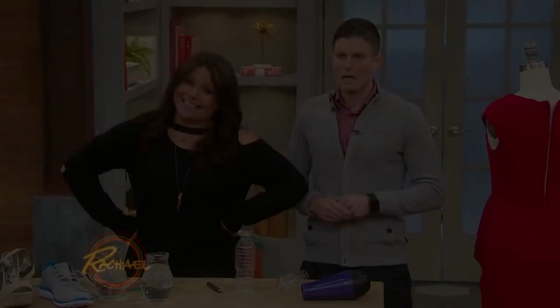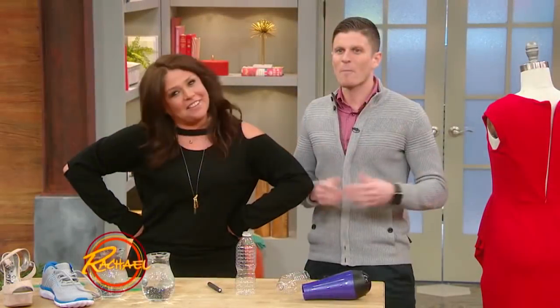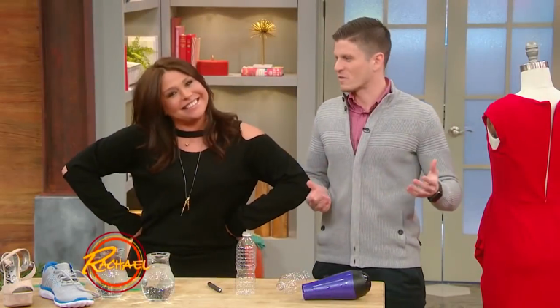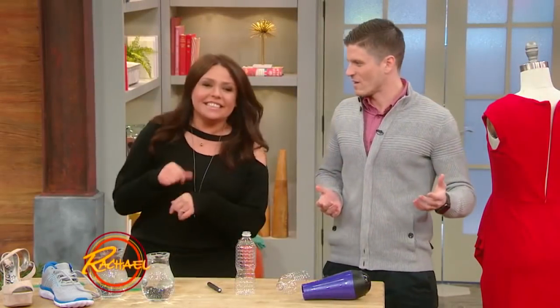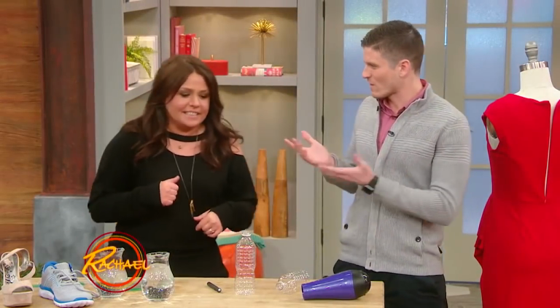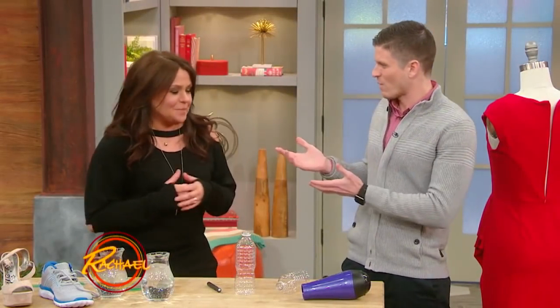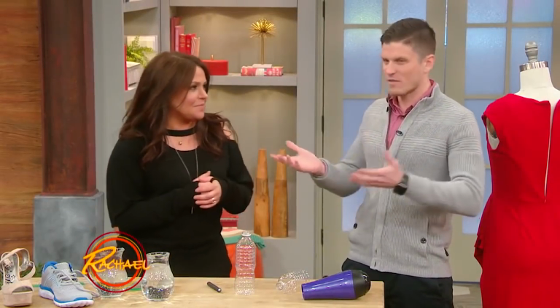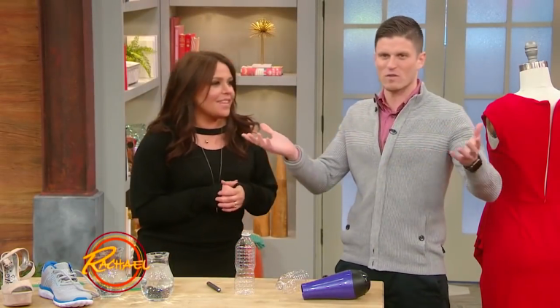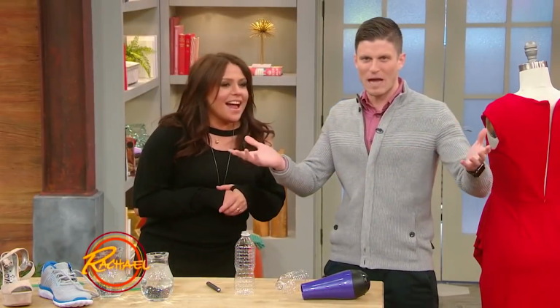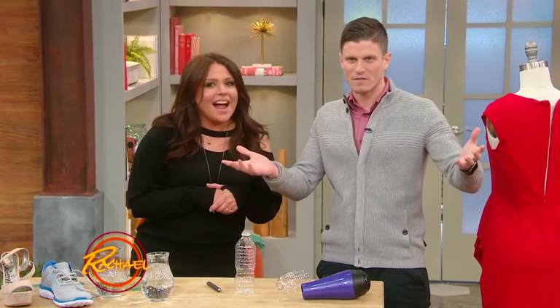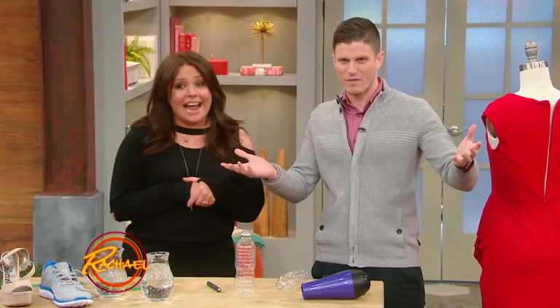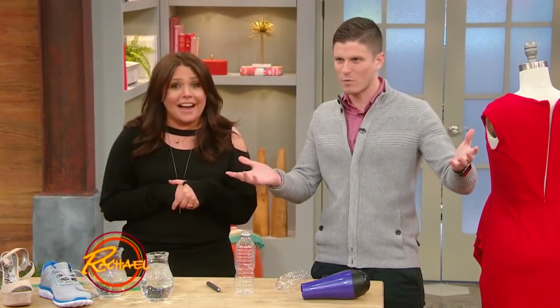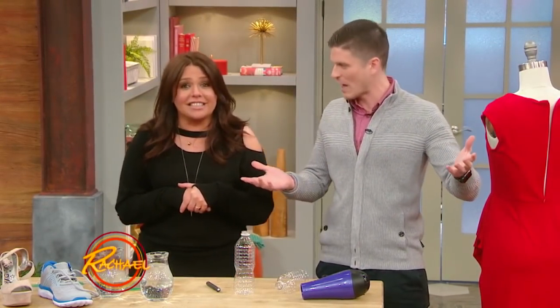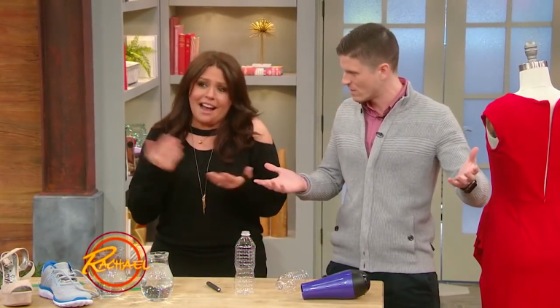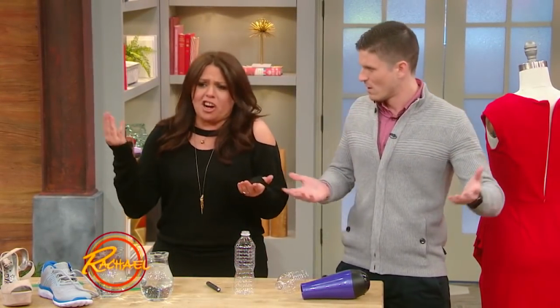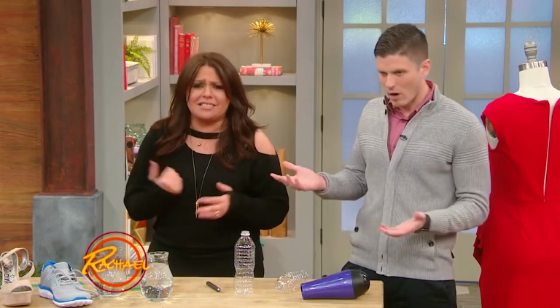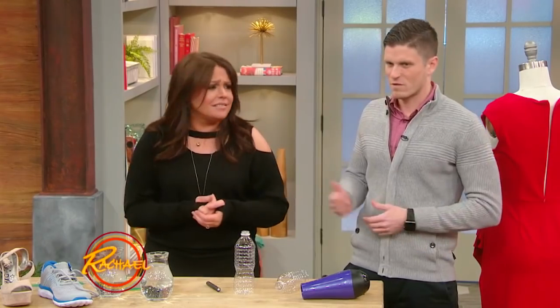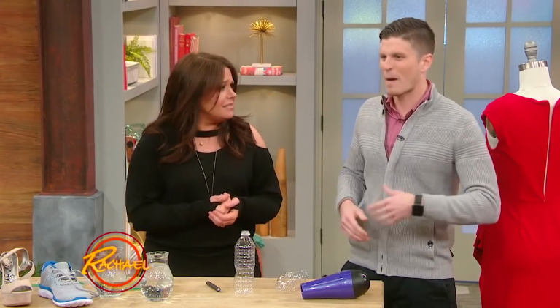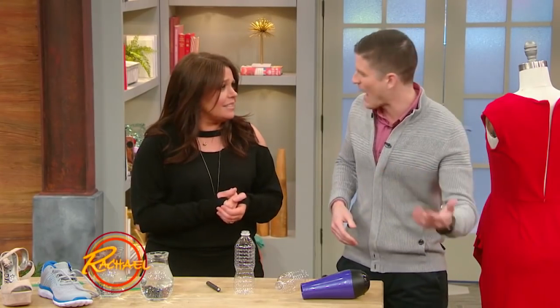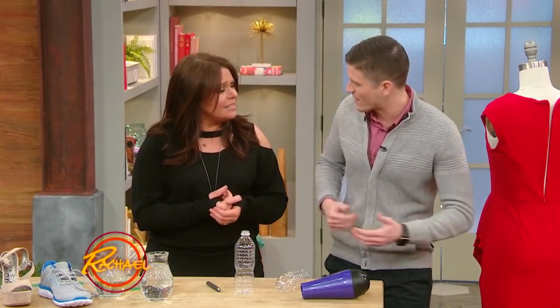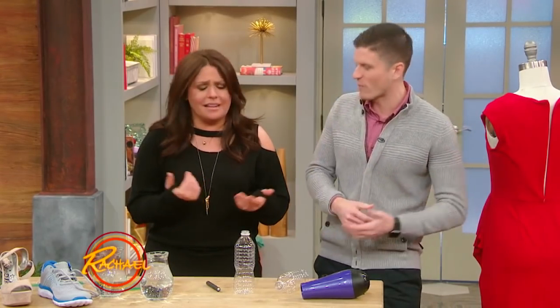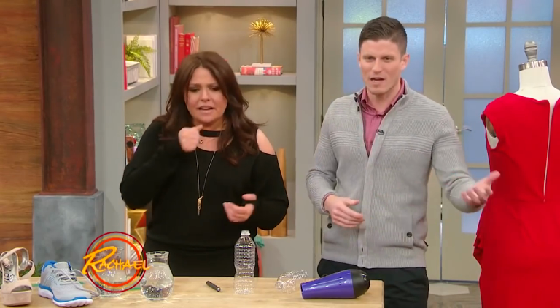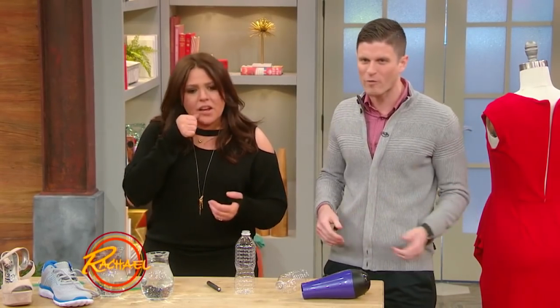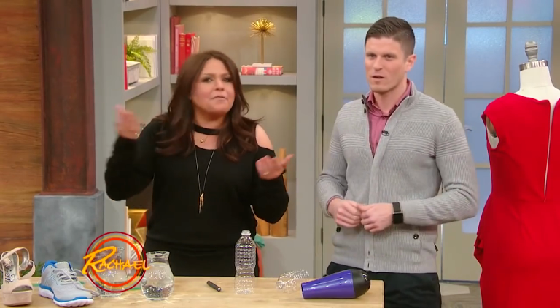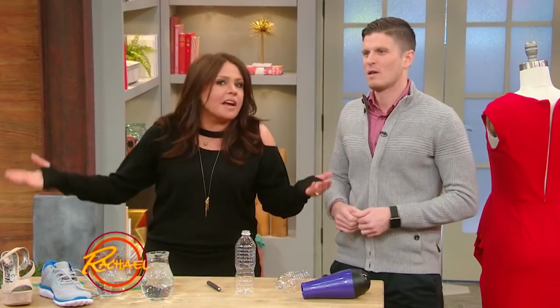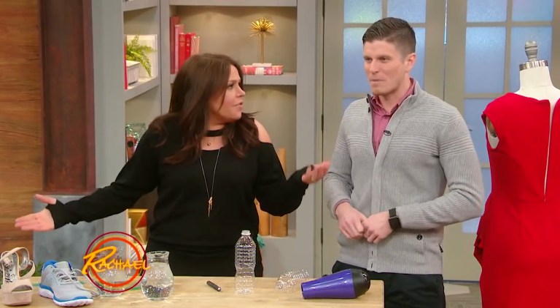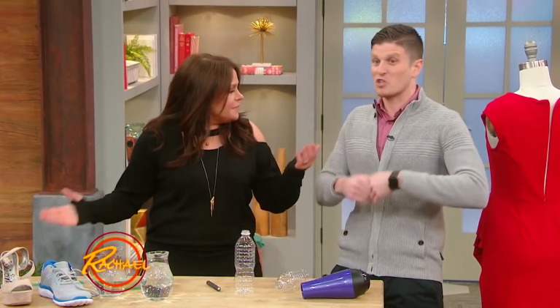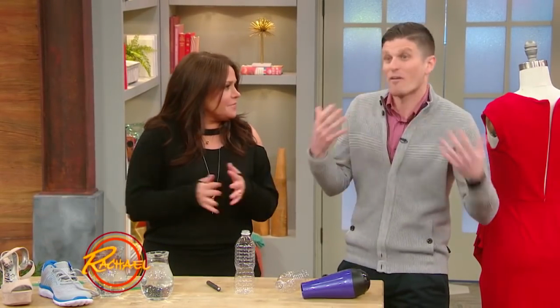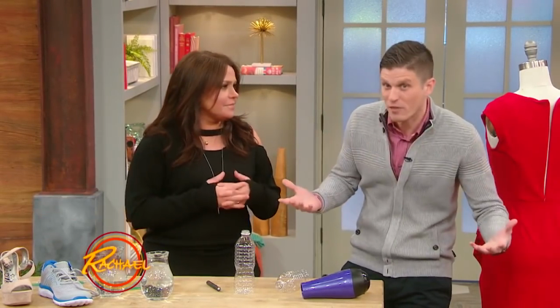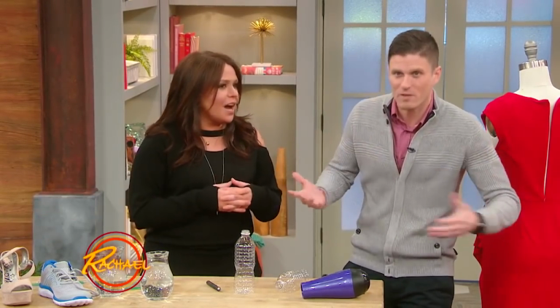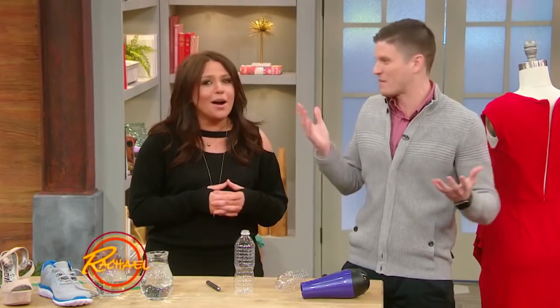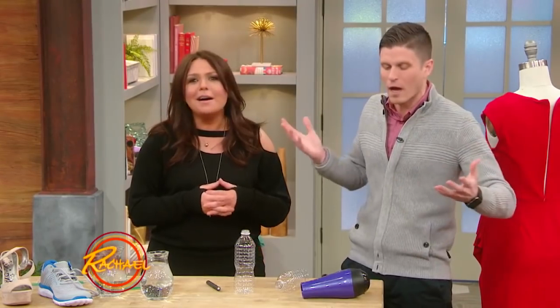Air mattresses. Ever slept on one? You guys ever used an air mattress? You have a bad back, you got a friend coming over. Maybe she took everything in the divorce, I don't know.